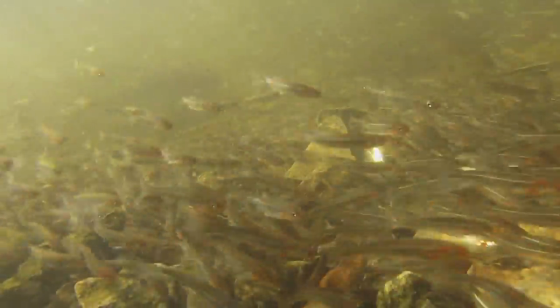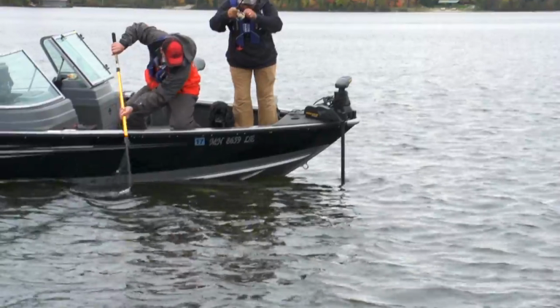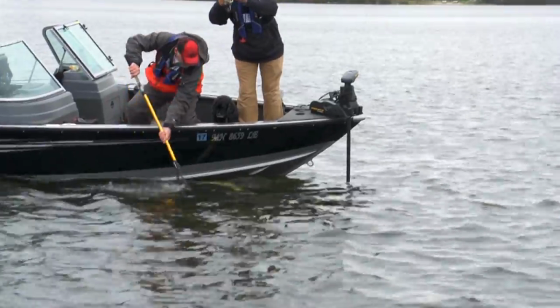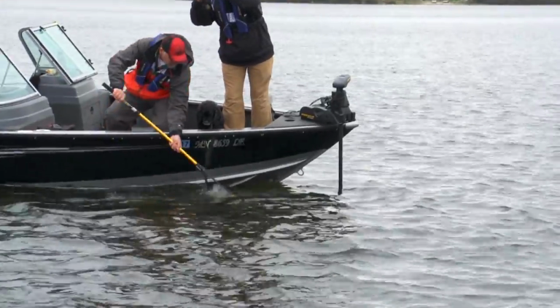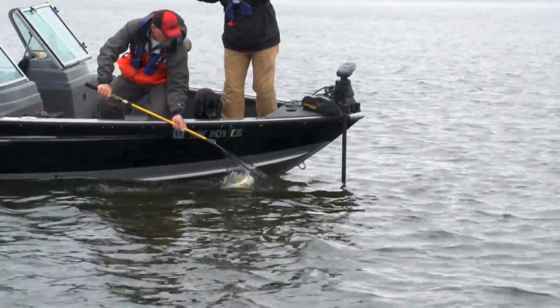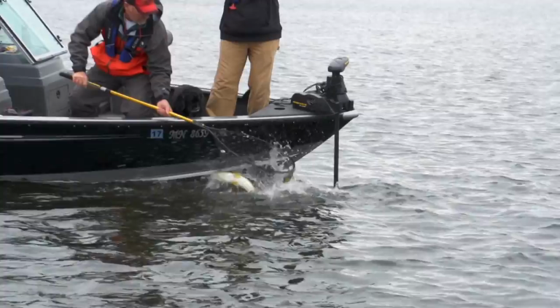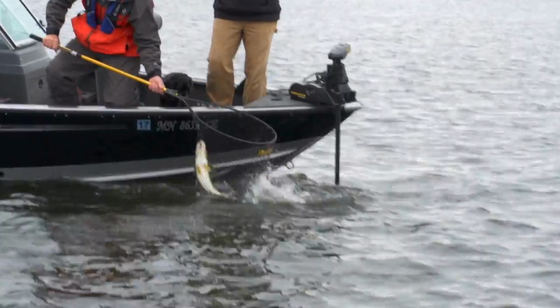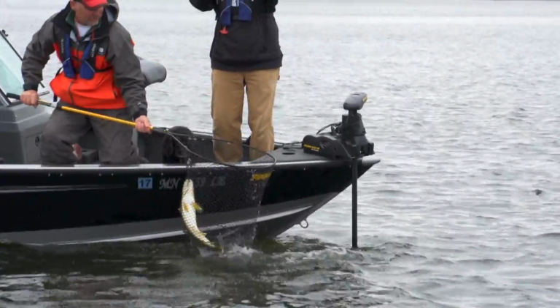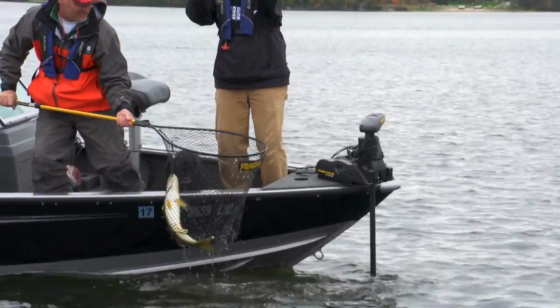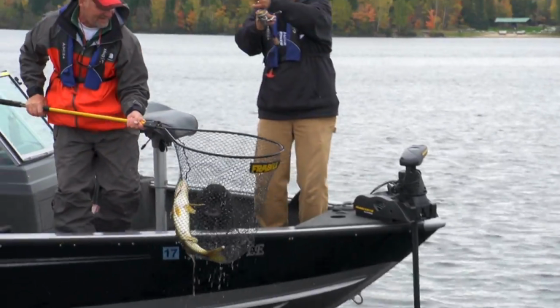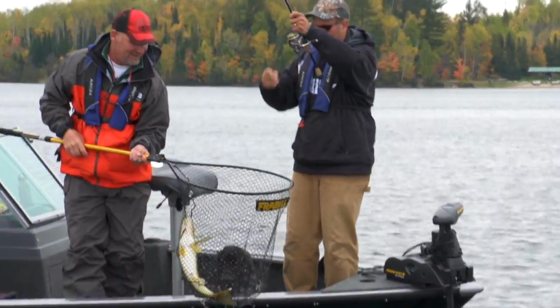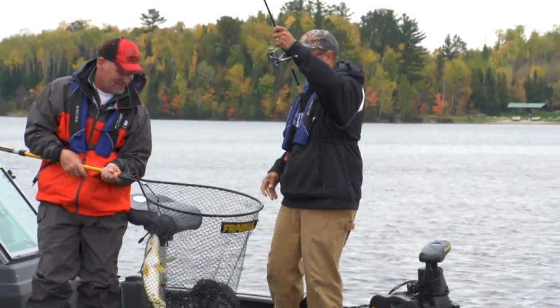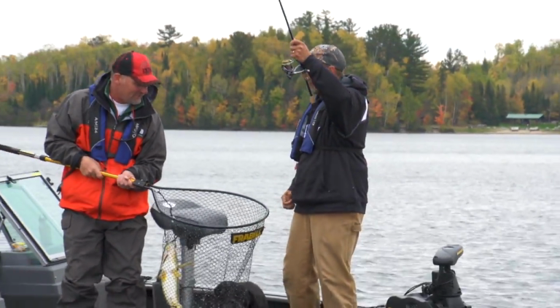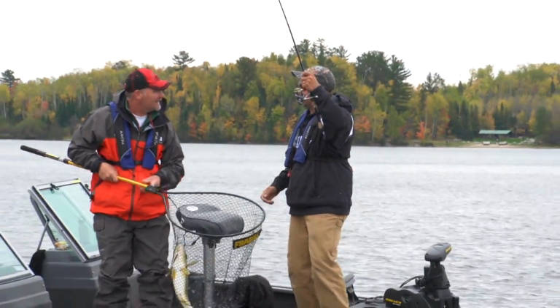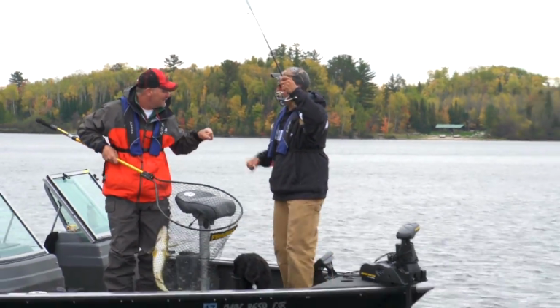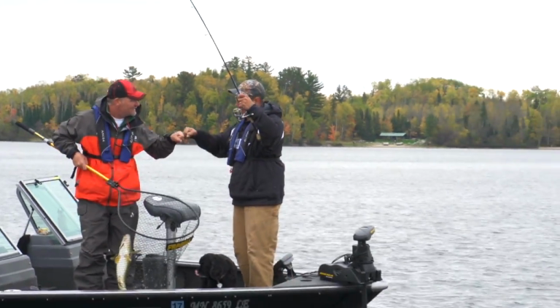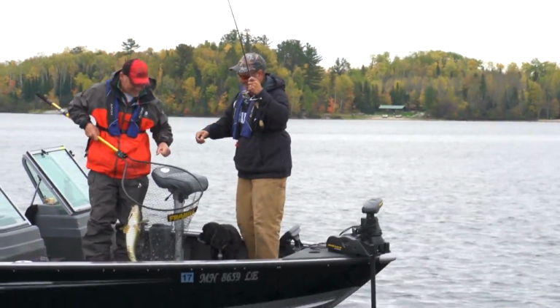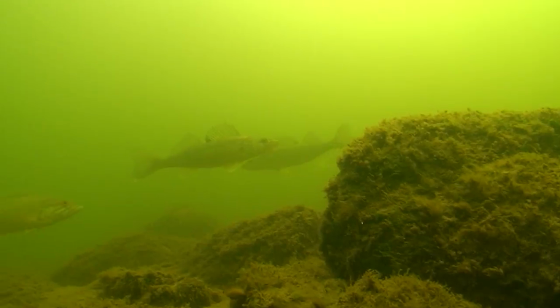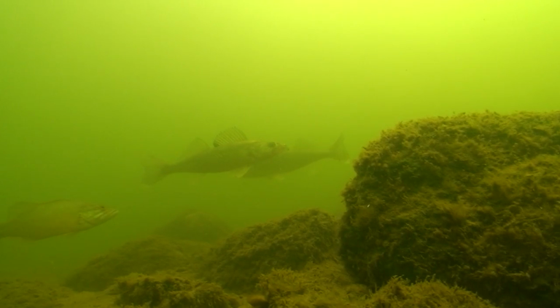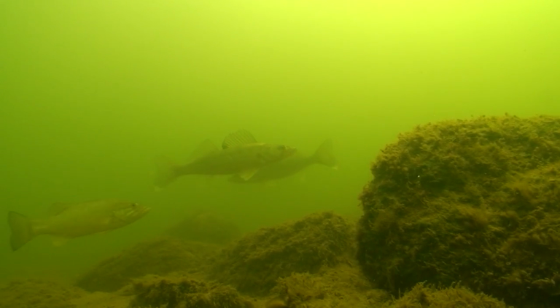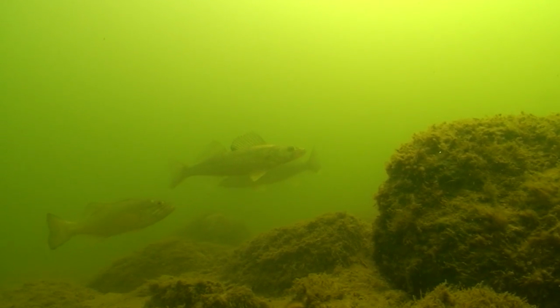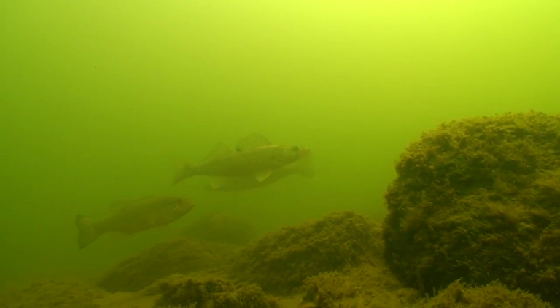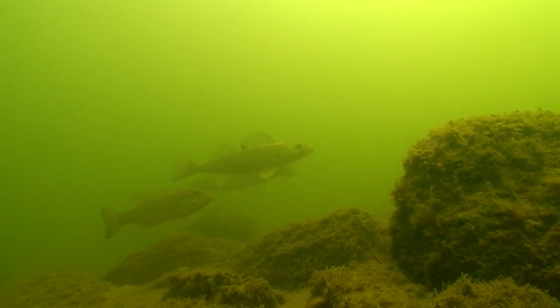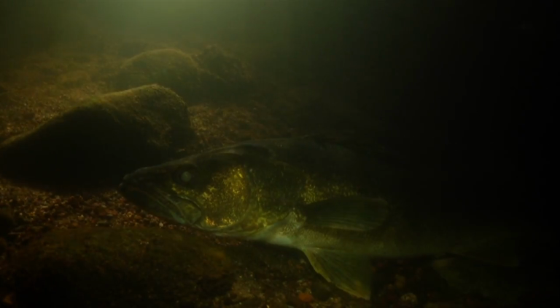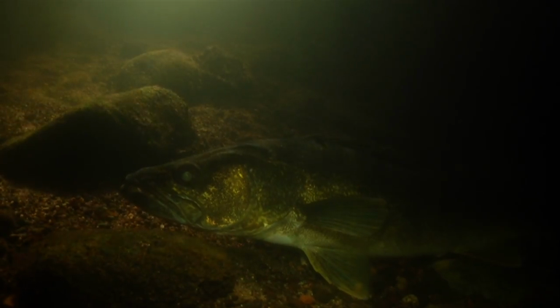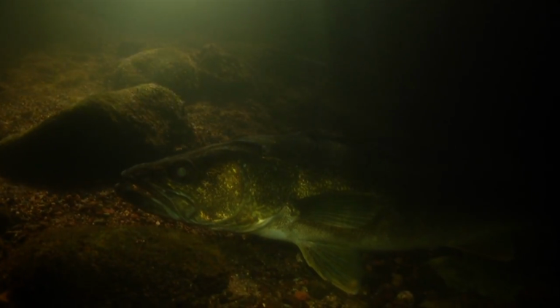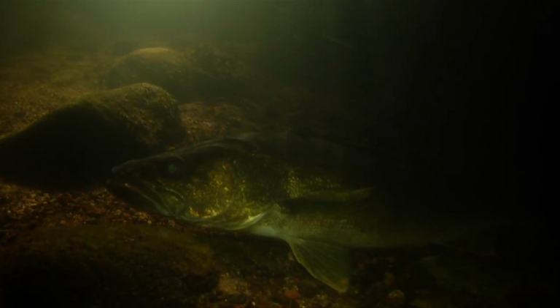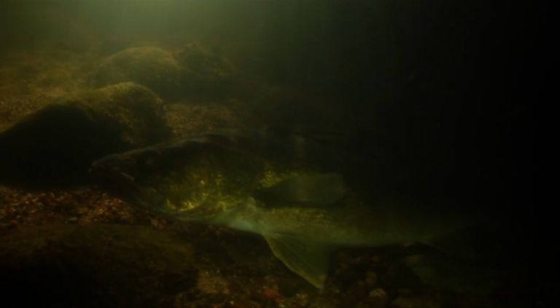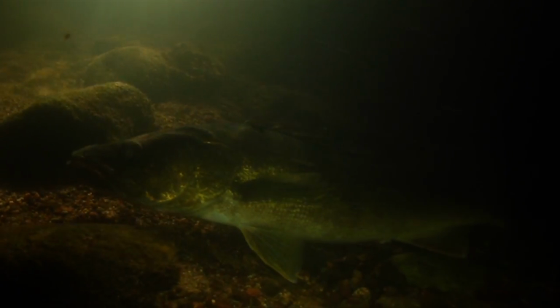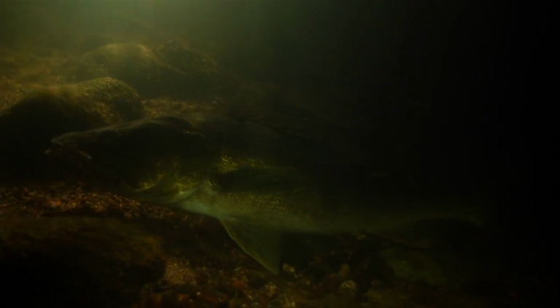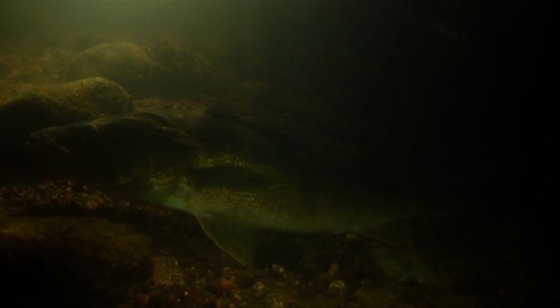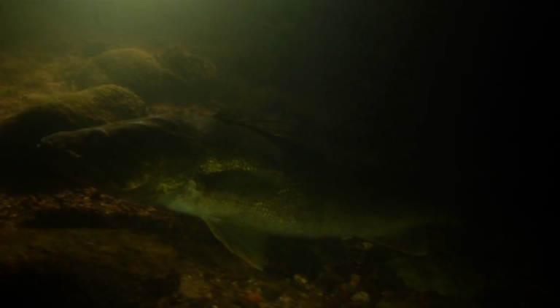You couldn't have designed a better walleye lake if you tried — it's got all the right stuff: rock, weeds, sand, gravel, and the wind and water movement required for successful spawns each year.